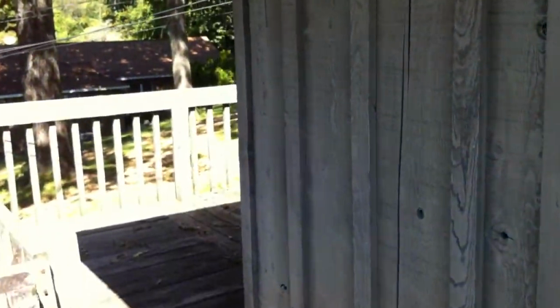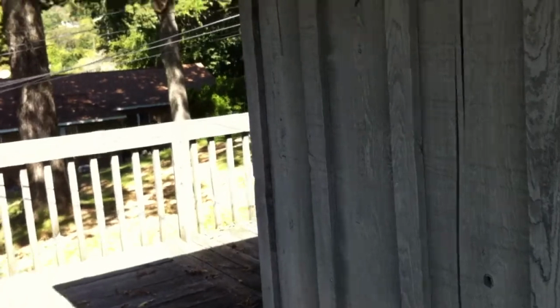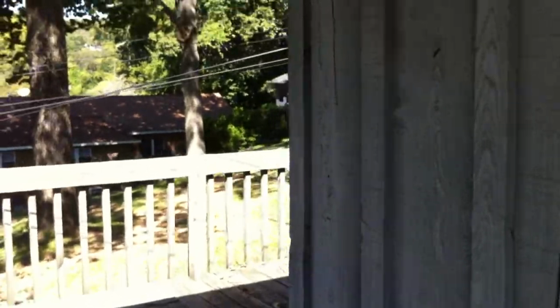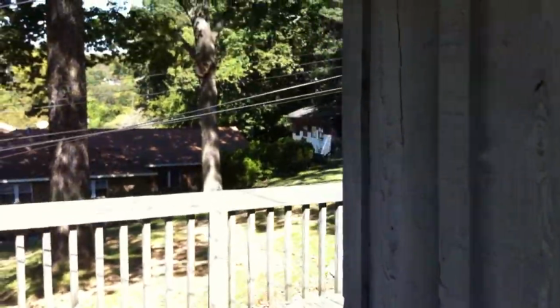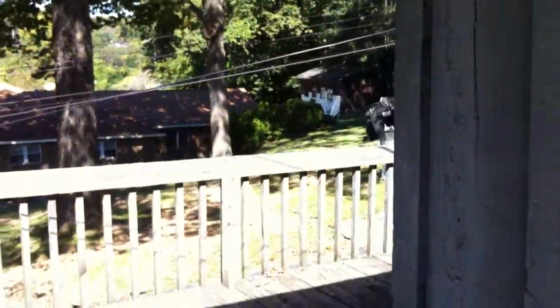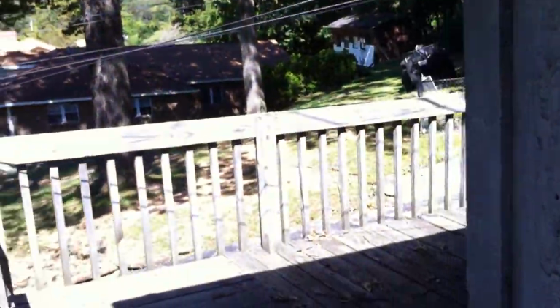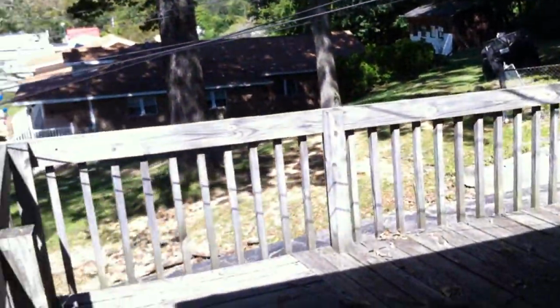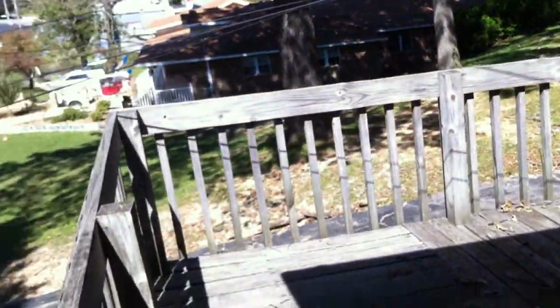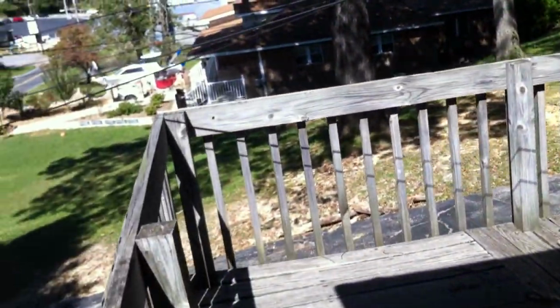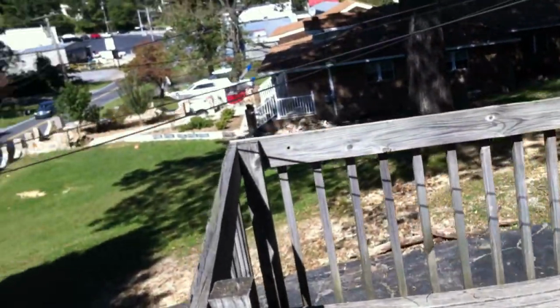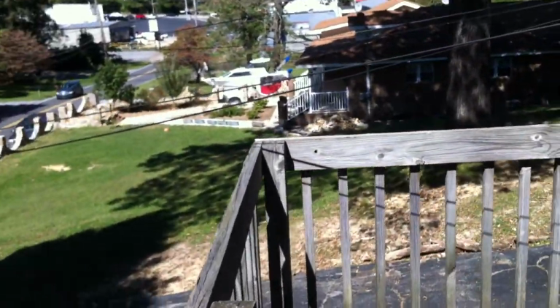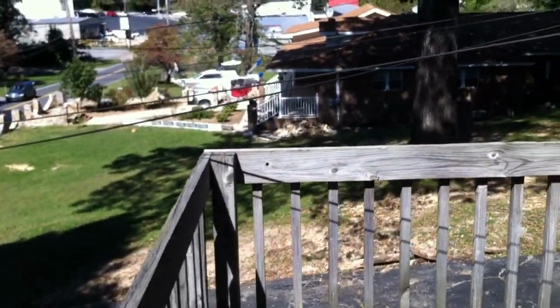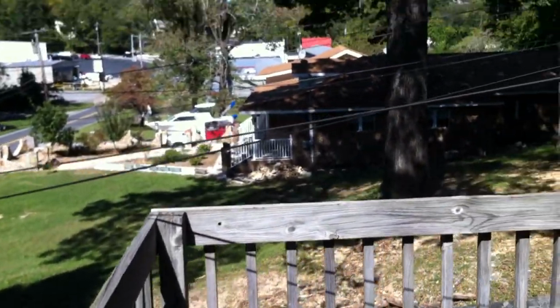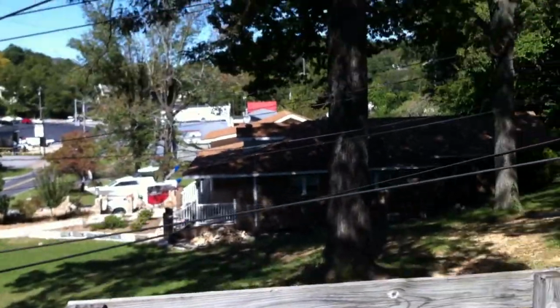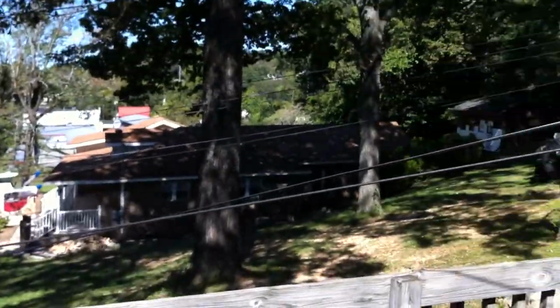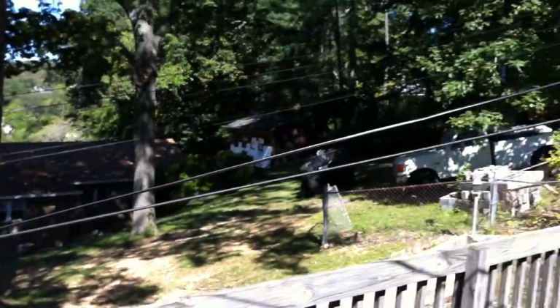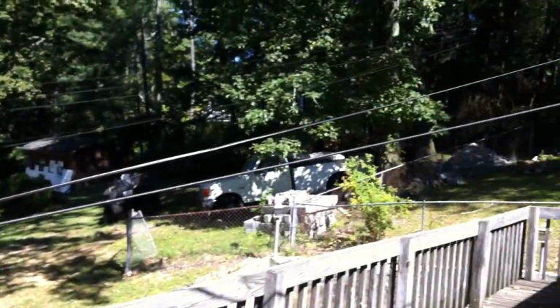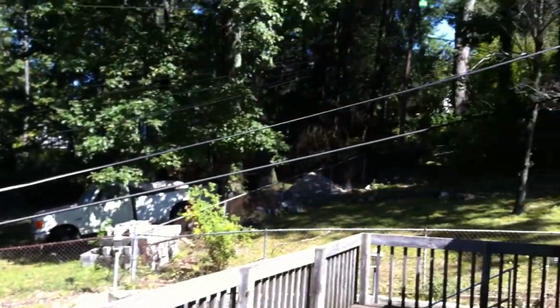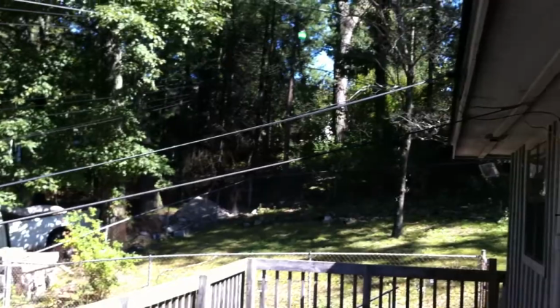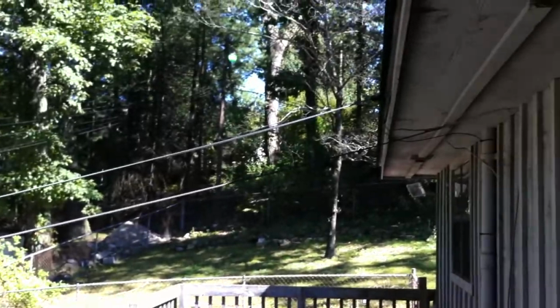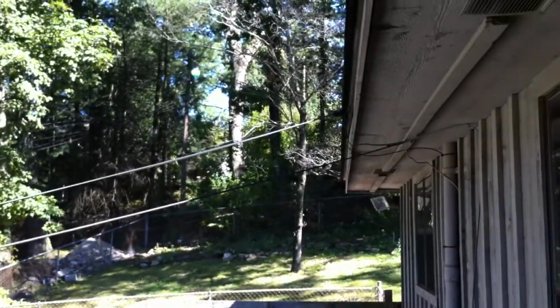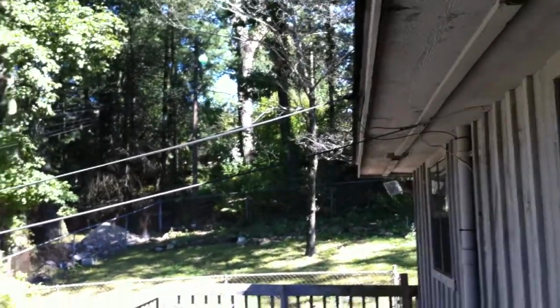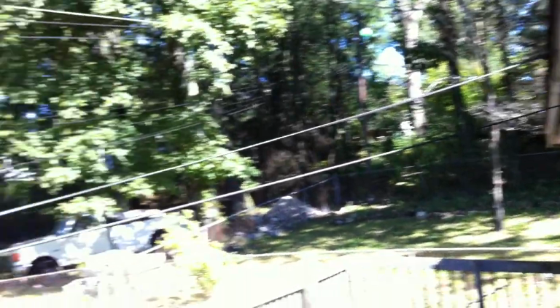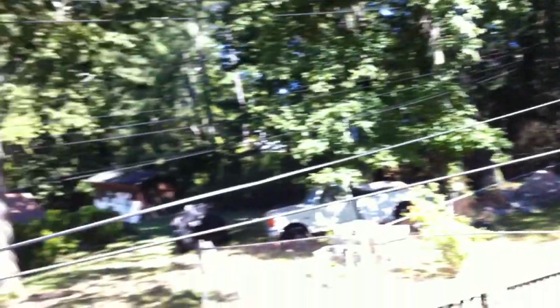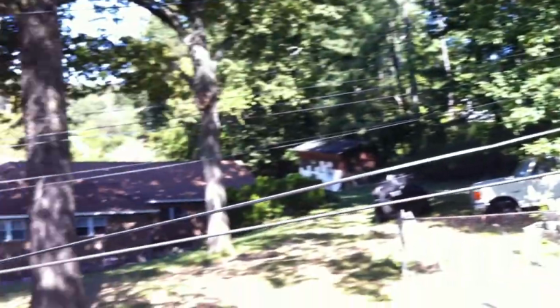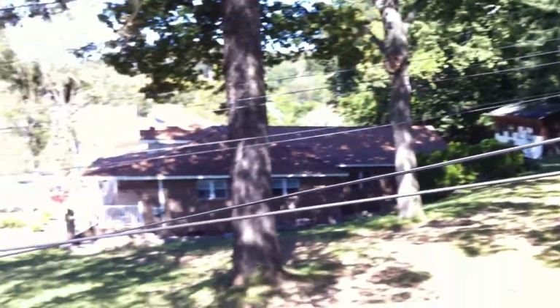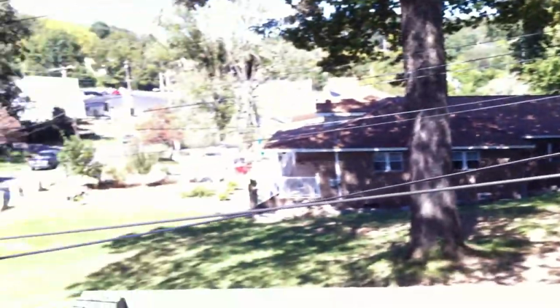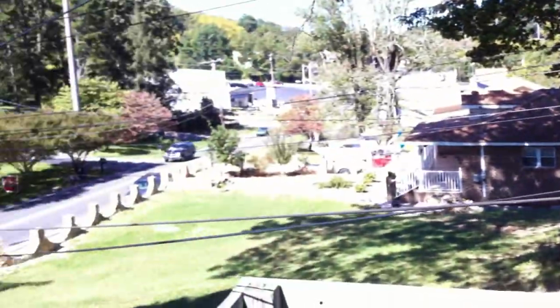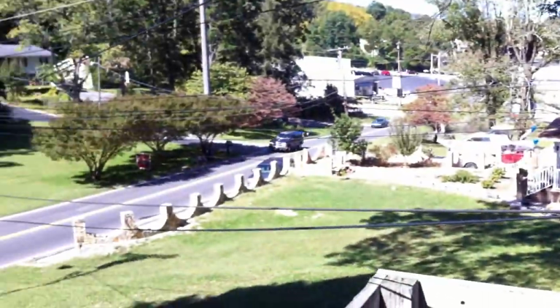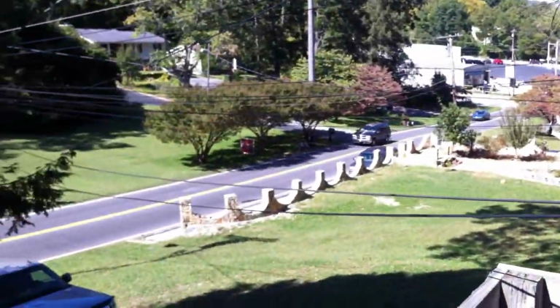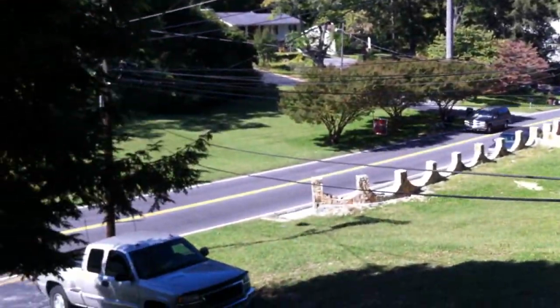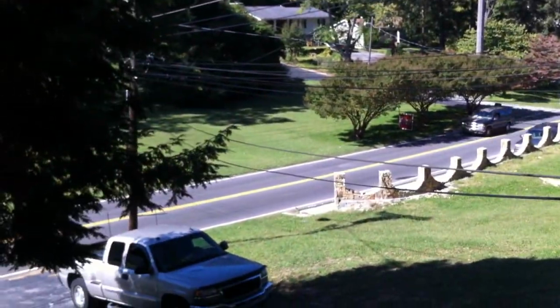You can see the wood siding up here. Coming over to the side deck, you can see these power lines run kind of low over the deck.